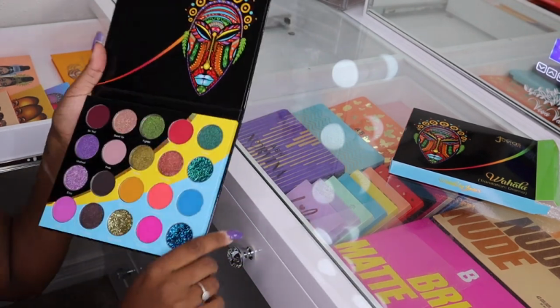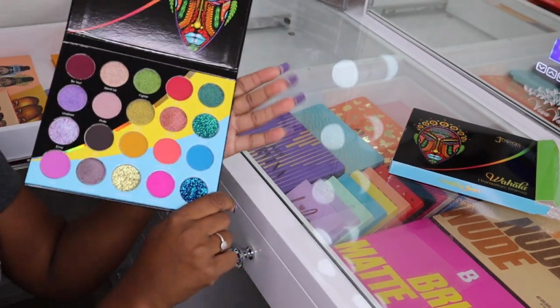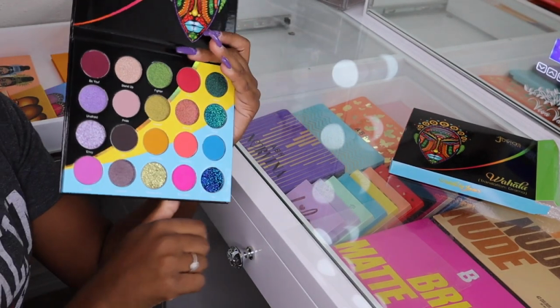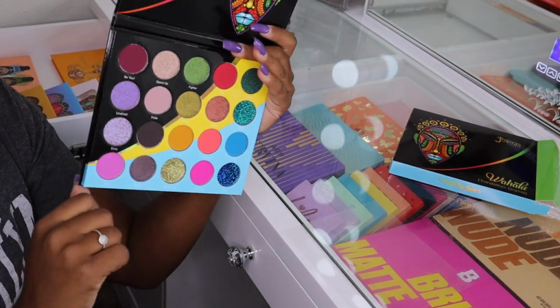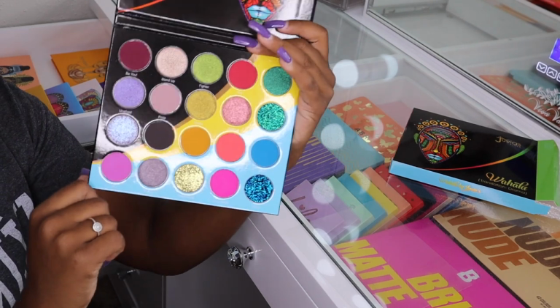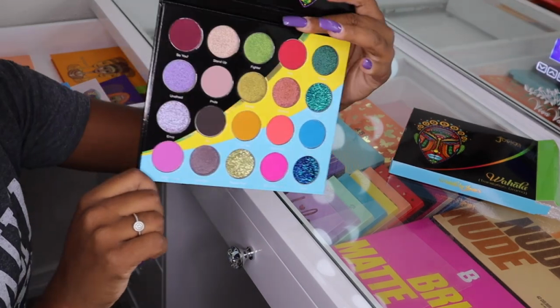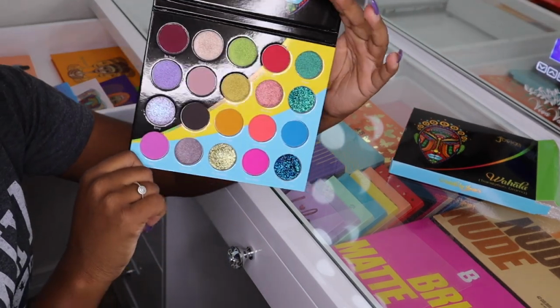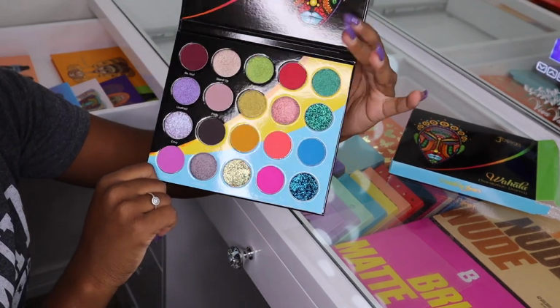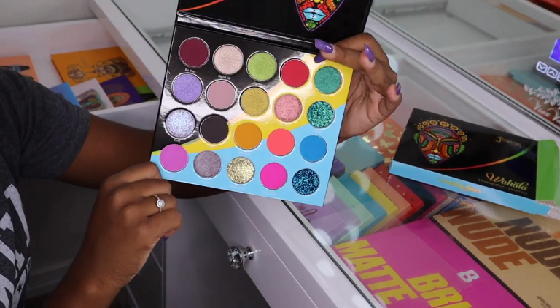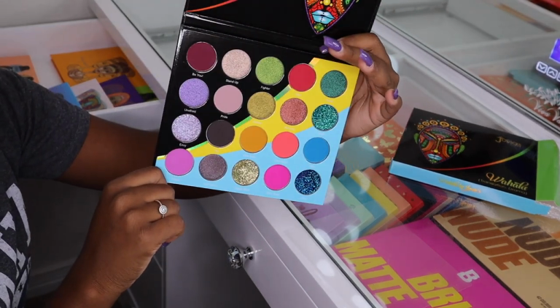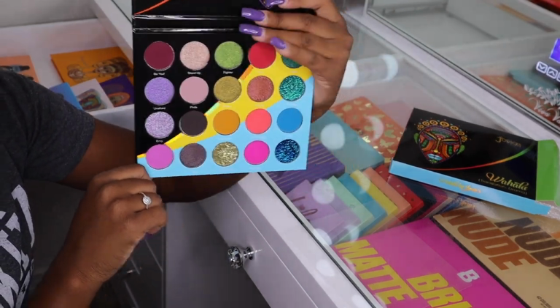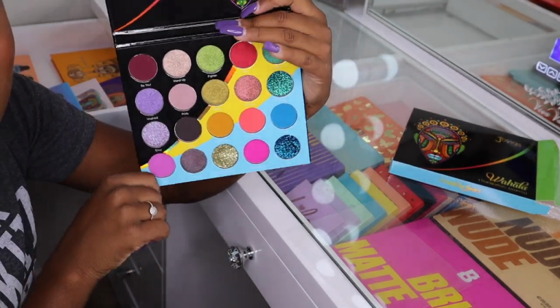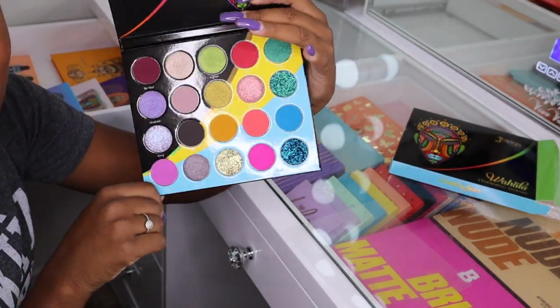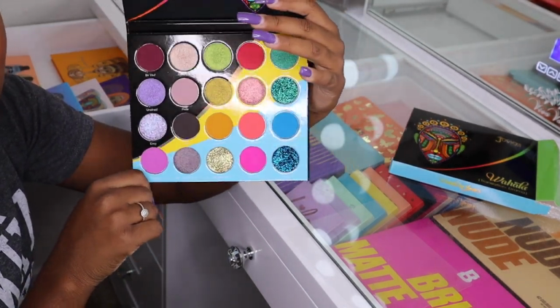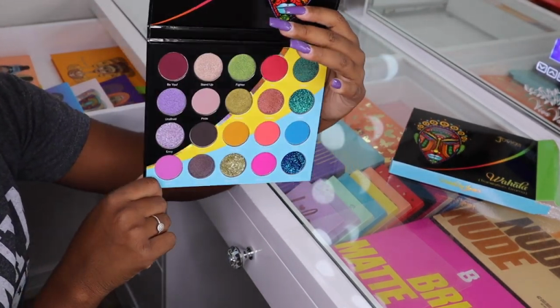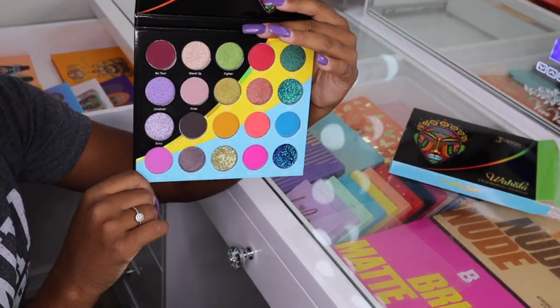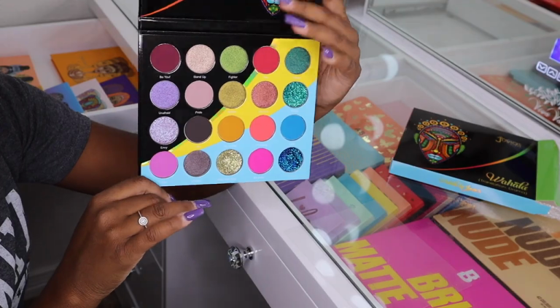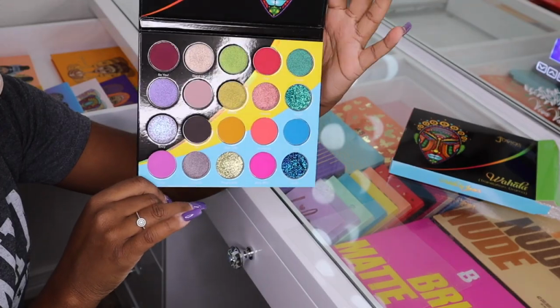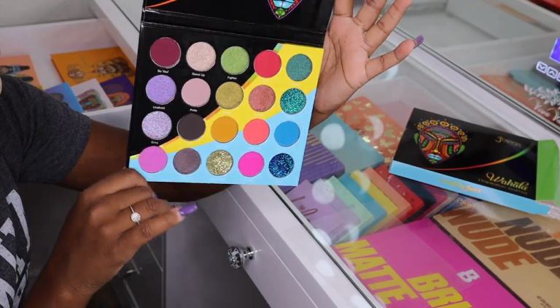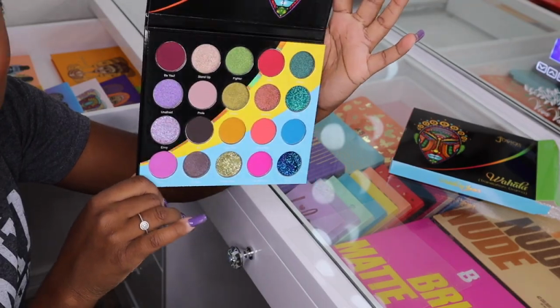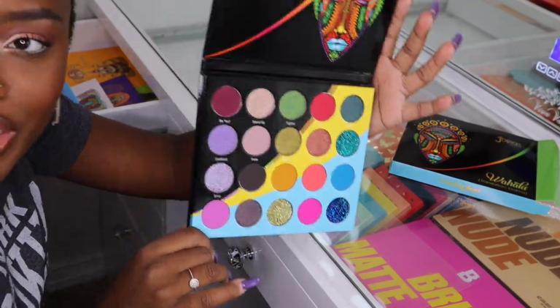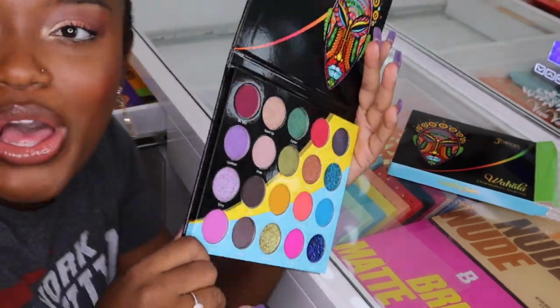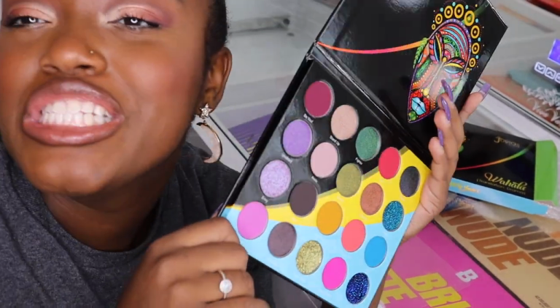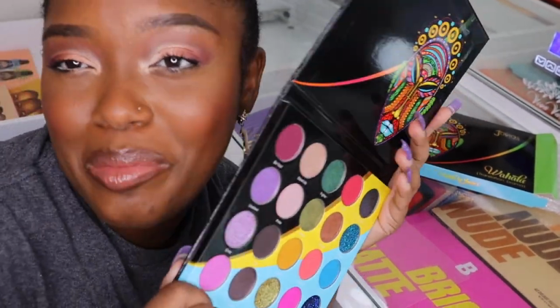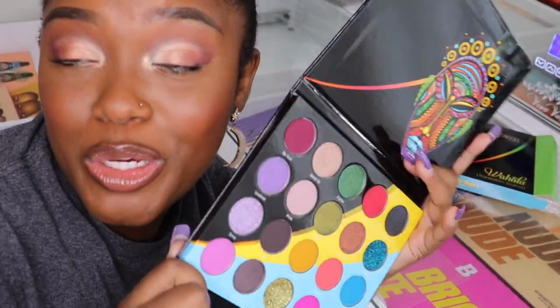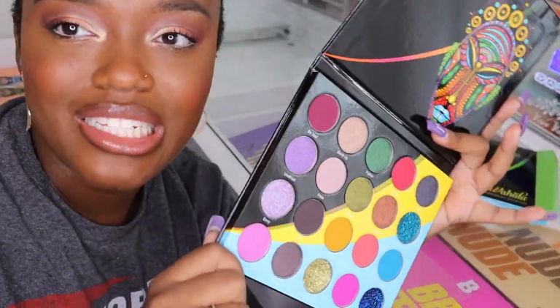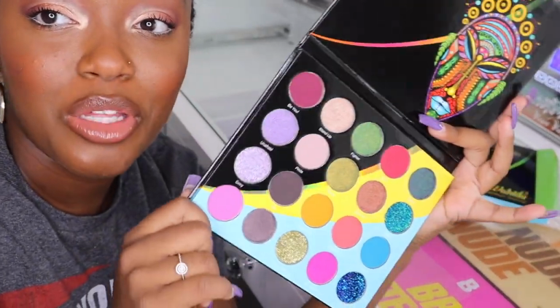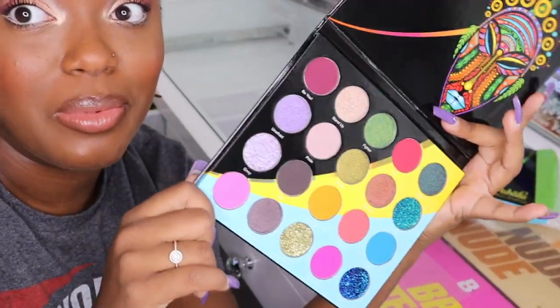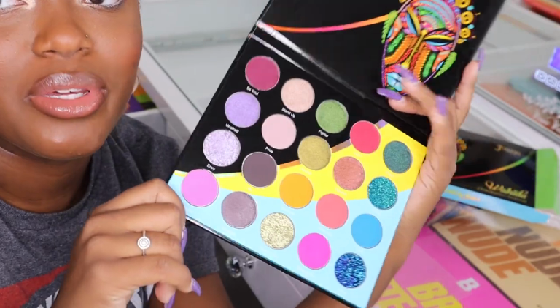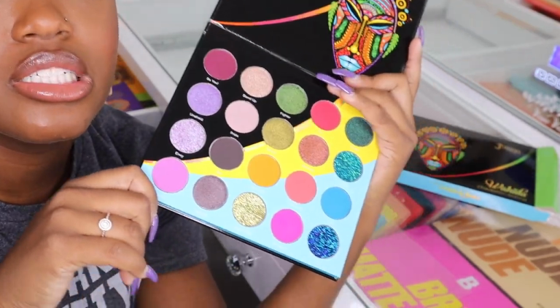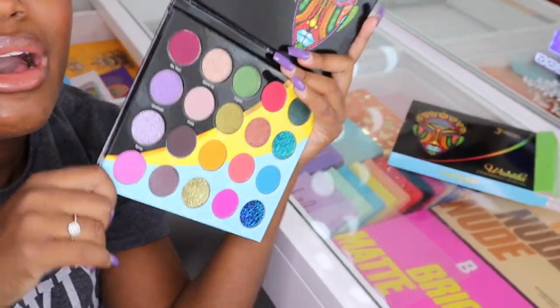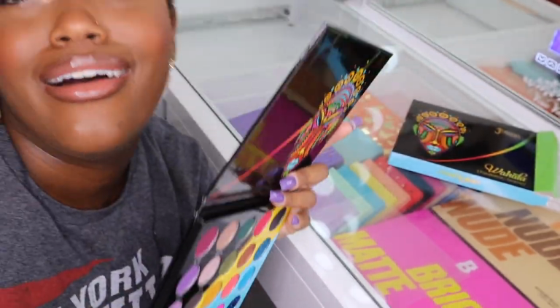I did swatch like three shades because I couldn't help myself, but I think it's so pretty. I want to do a look with this on my channel, so let me know if you guys want to see something with this palette.